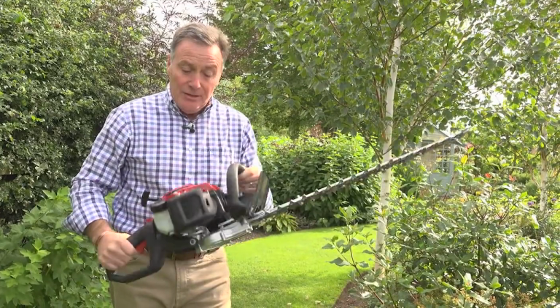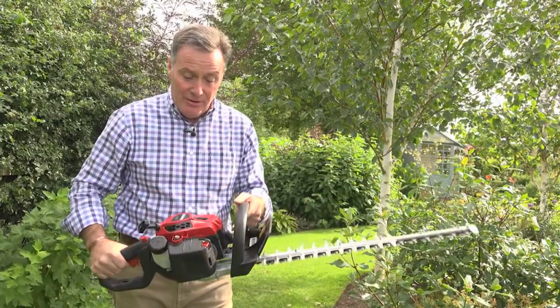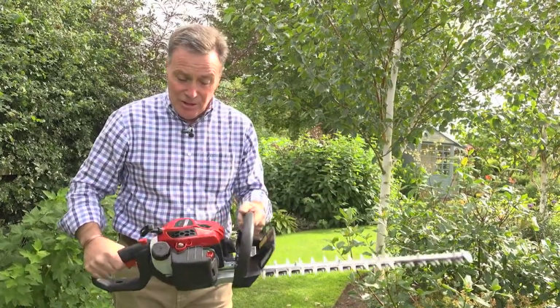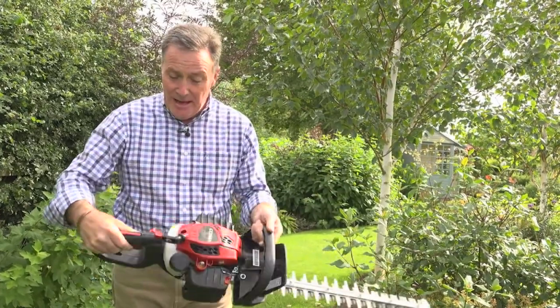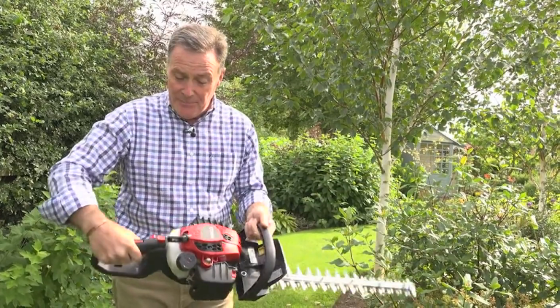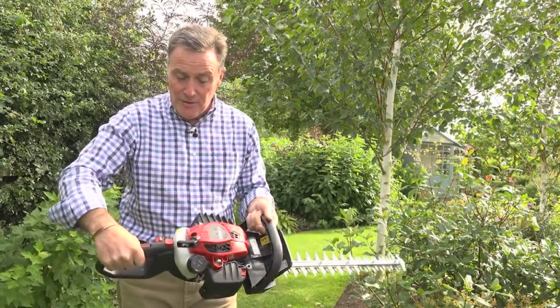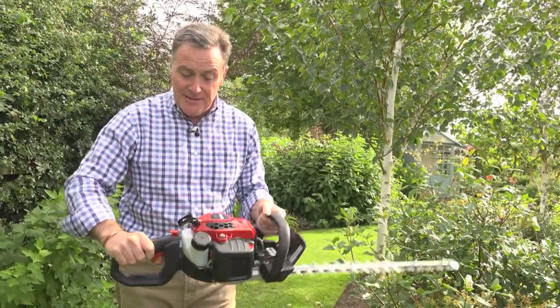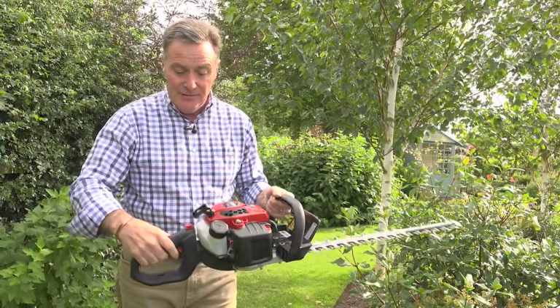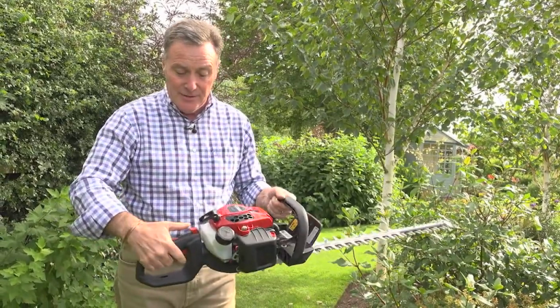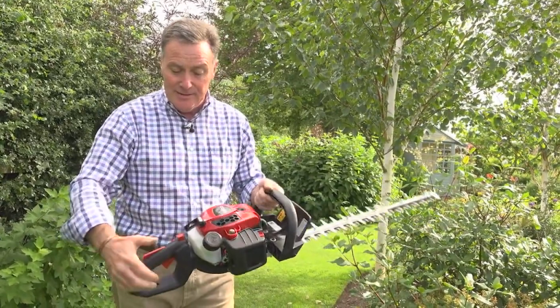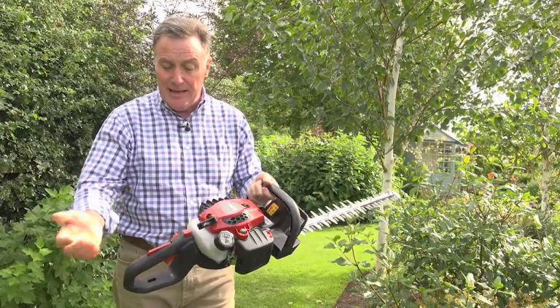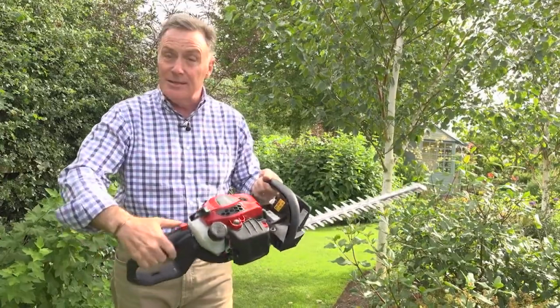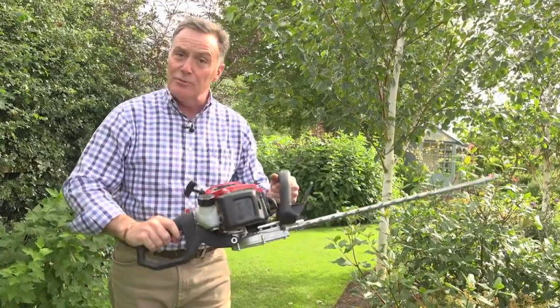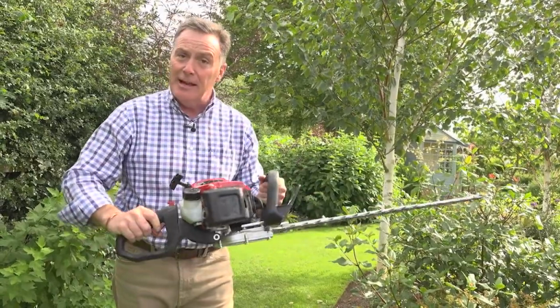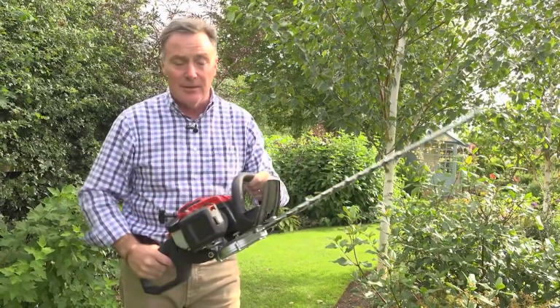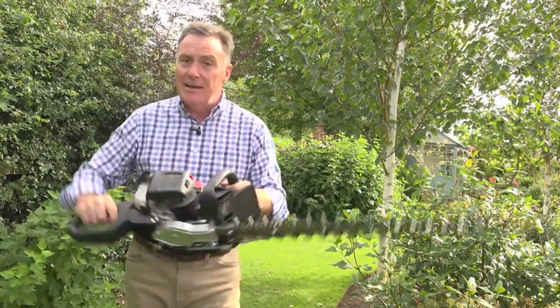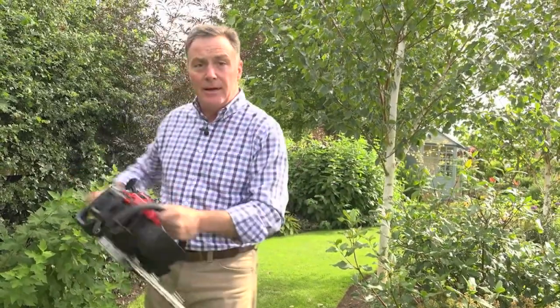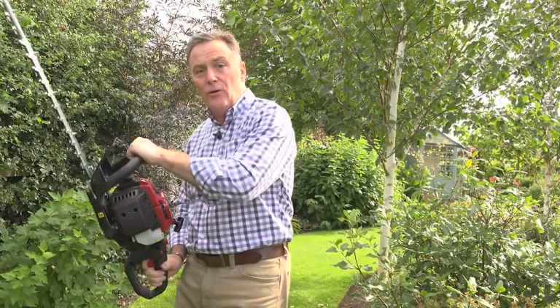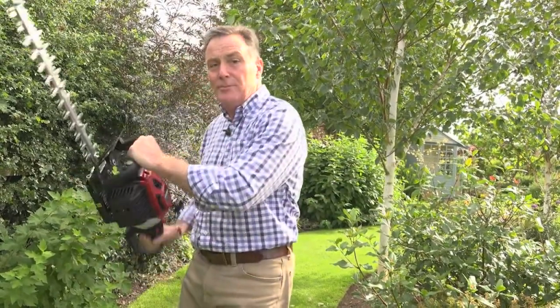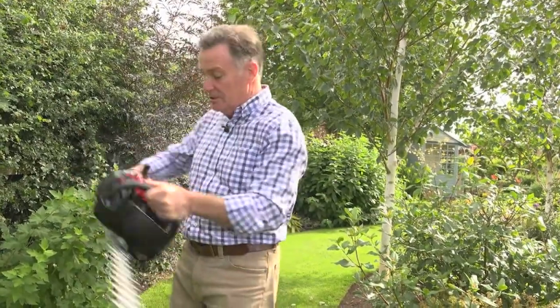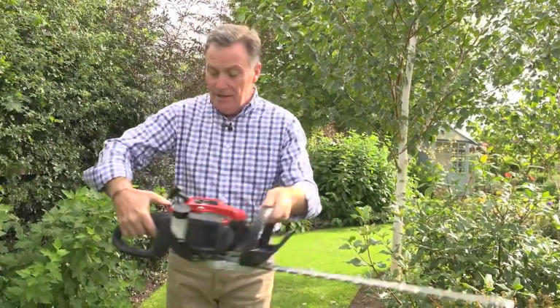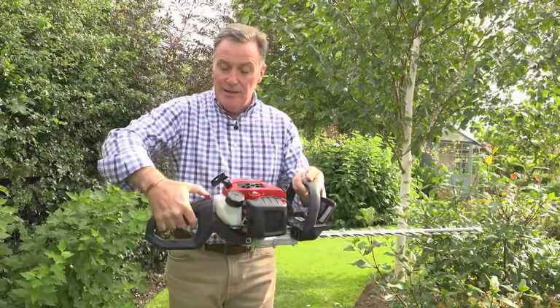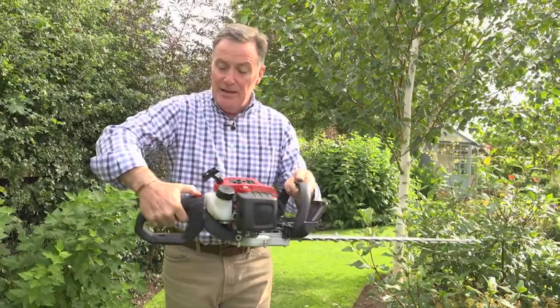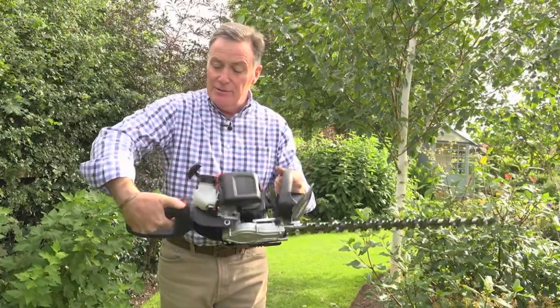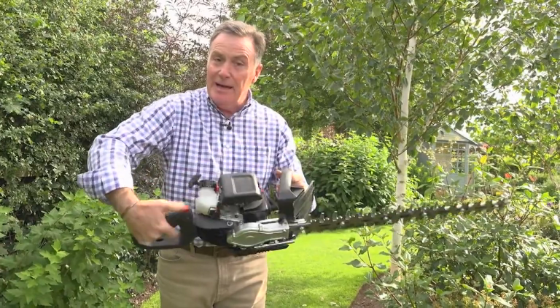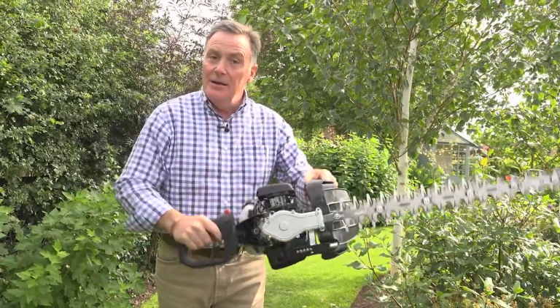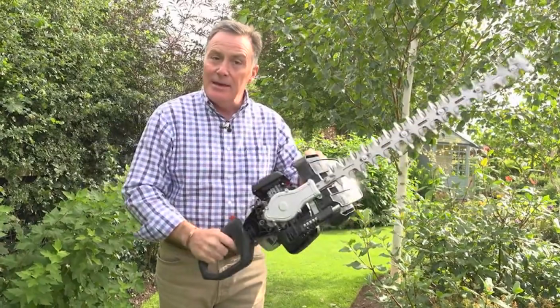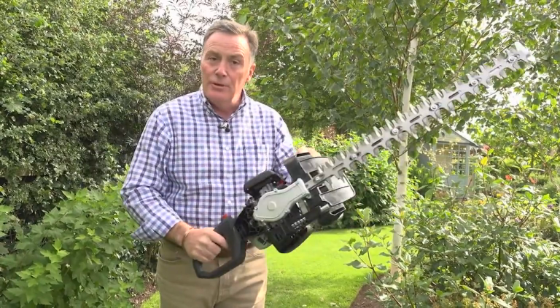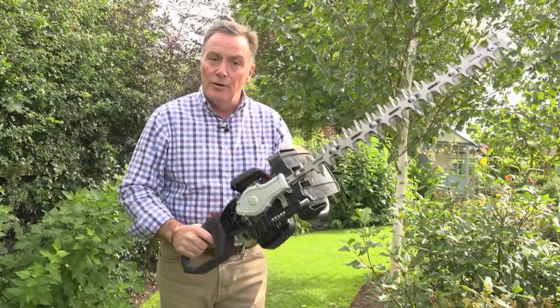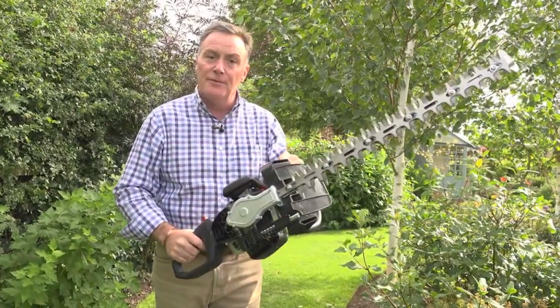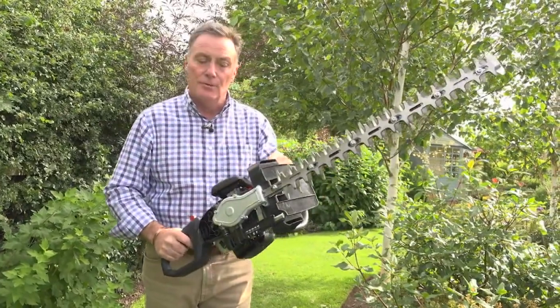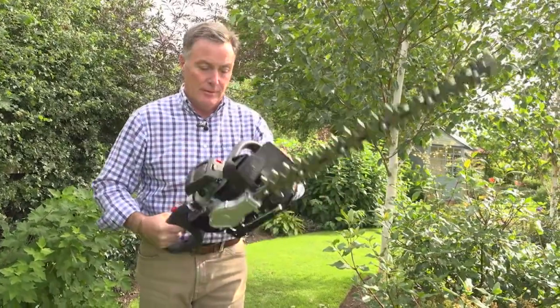One of the things that is really good about it as well is that it's got a swivel handle, so if you're working in awkward positions you can literally swizzle the handle to make it much more comfortable to work with.